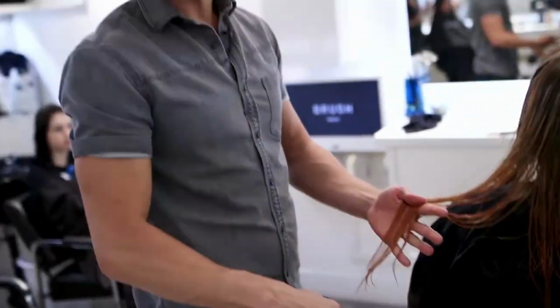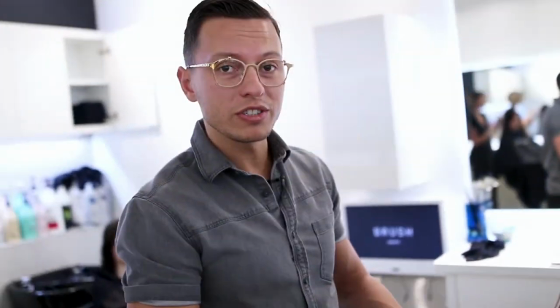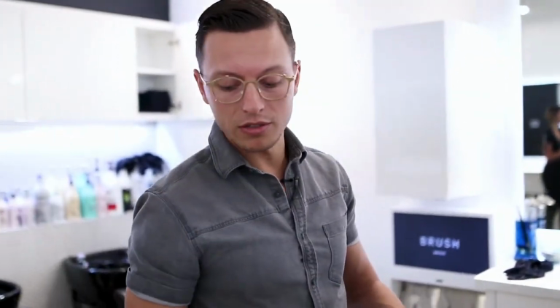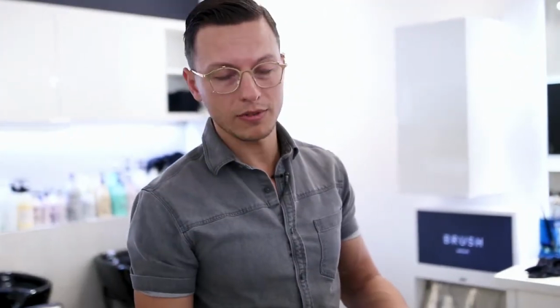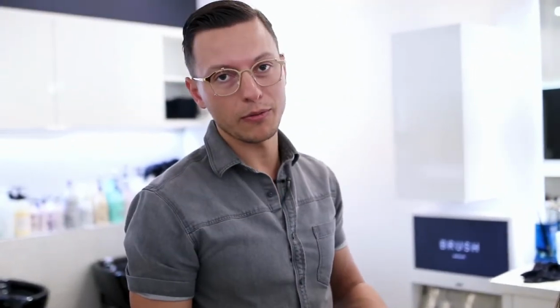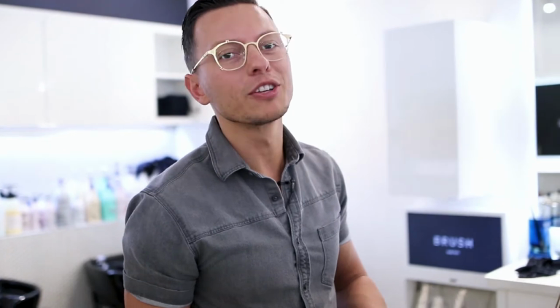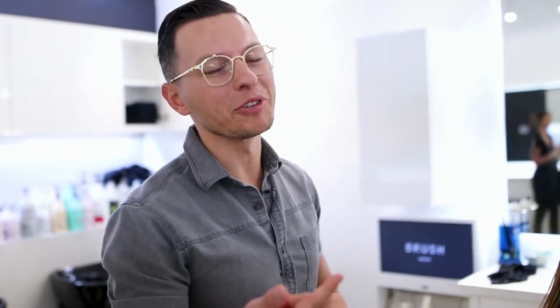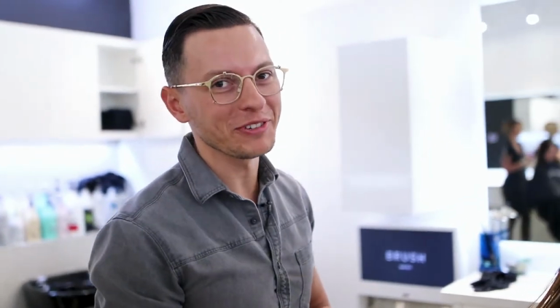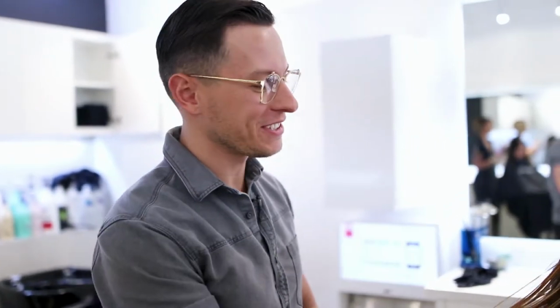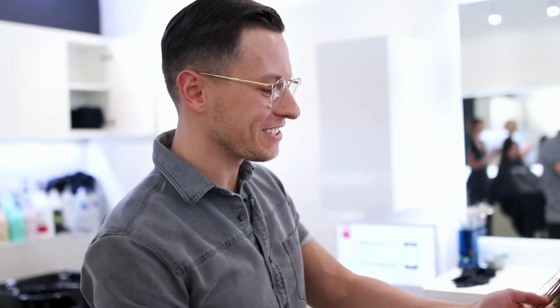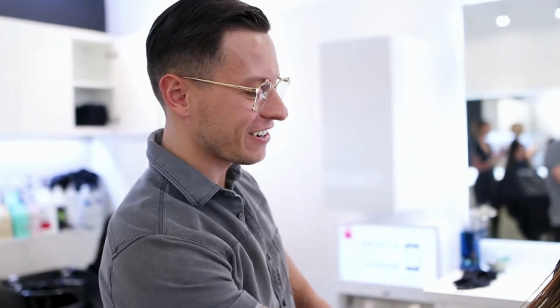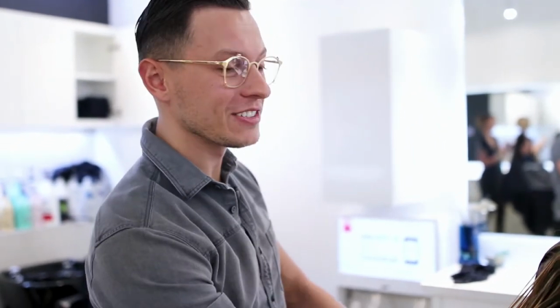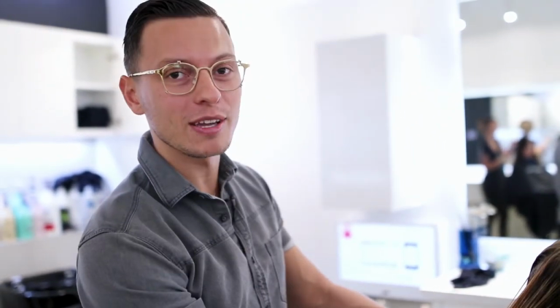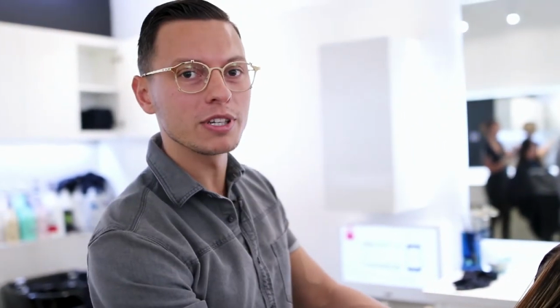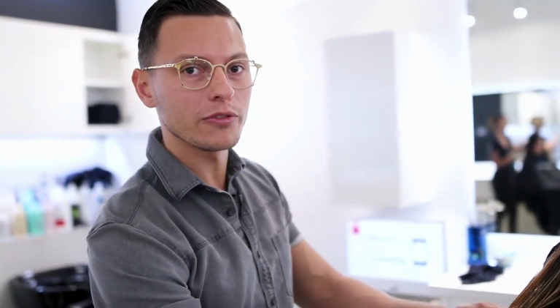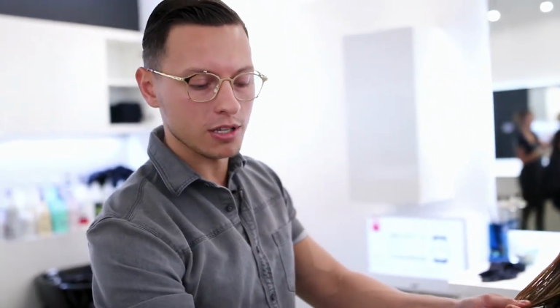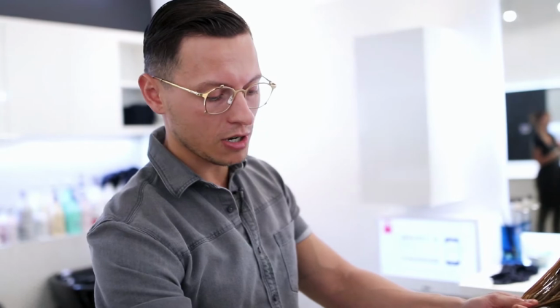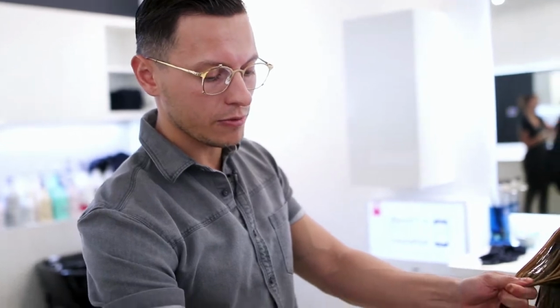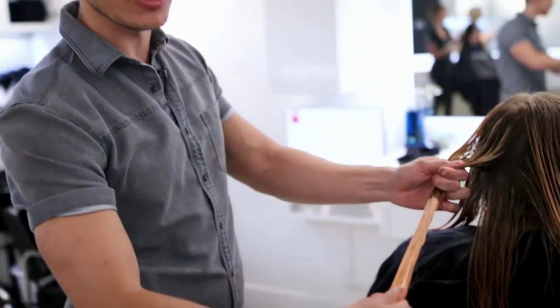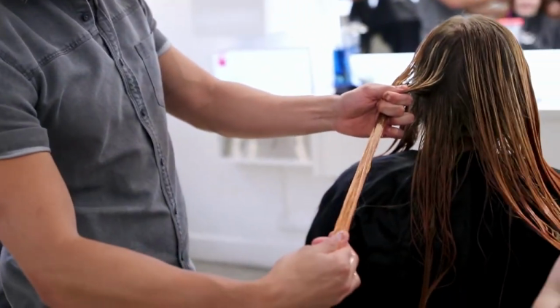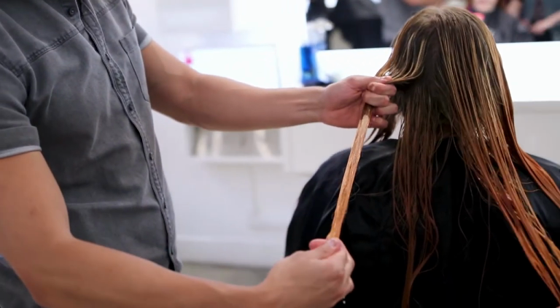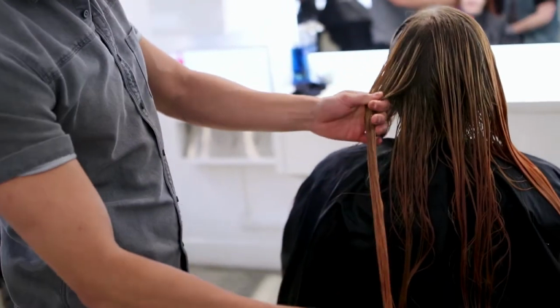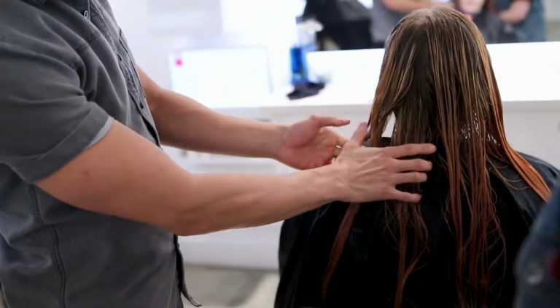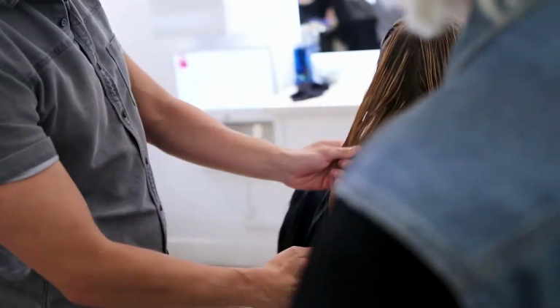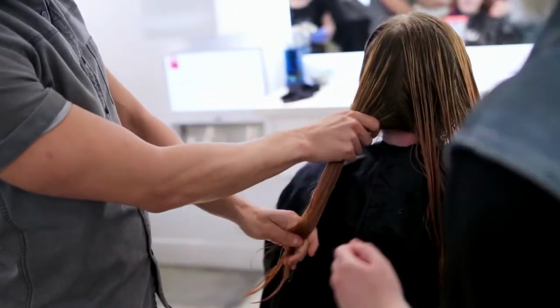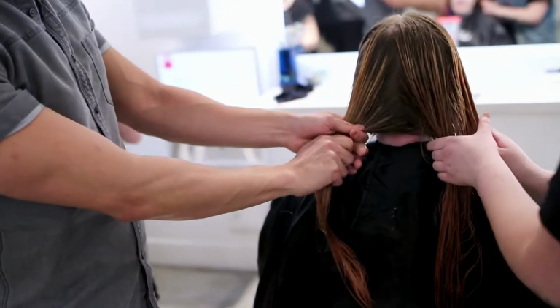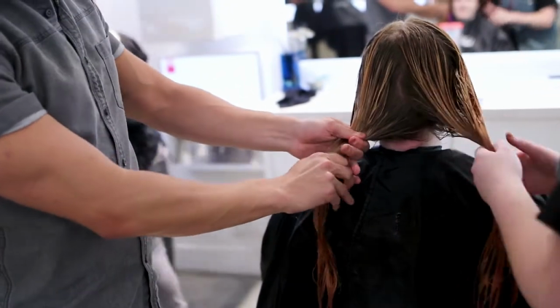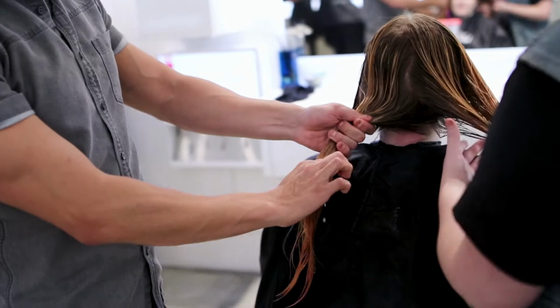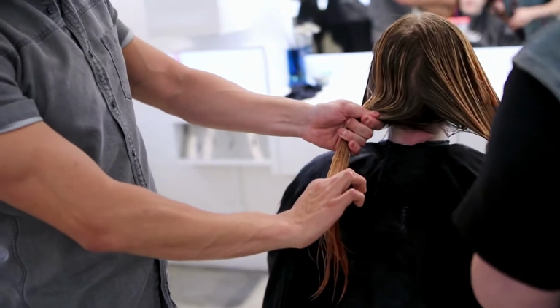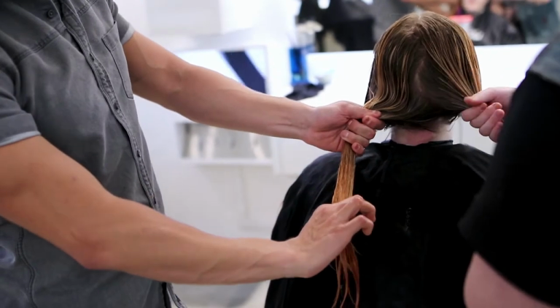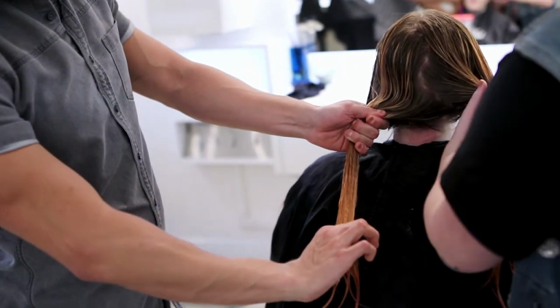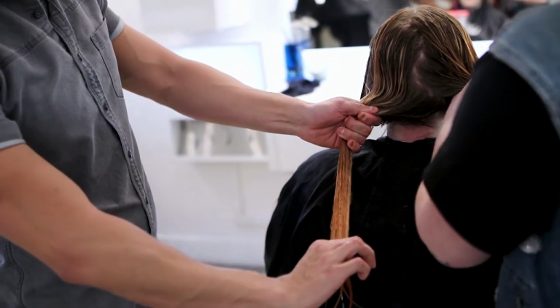Emily just filled Janine's hair, so this is just step one — because we're going from blonde to a copper, we want to make sure we get the pigment in the hair first. Now we're going to dry and then formulate for the all-over color.